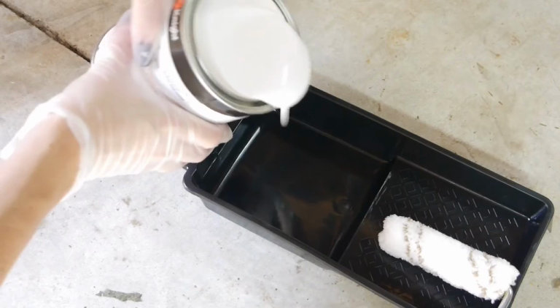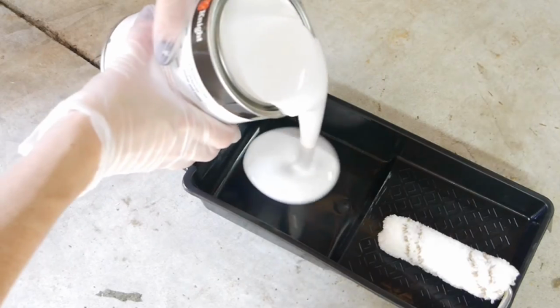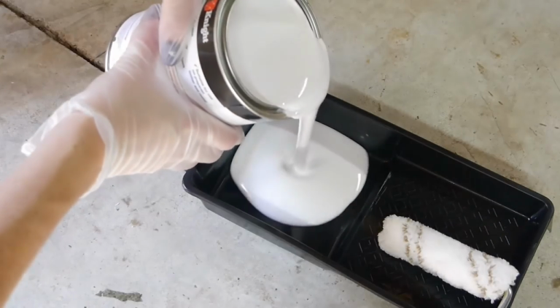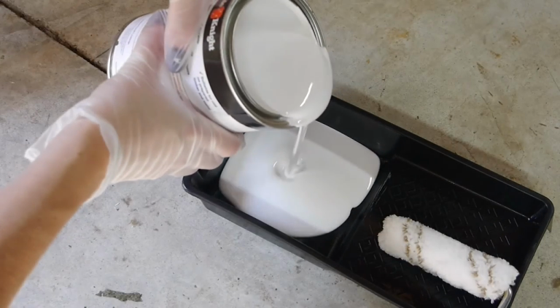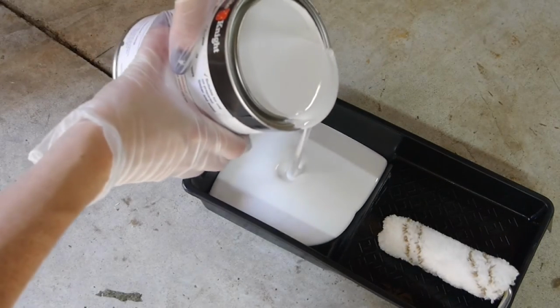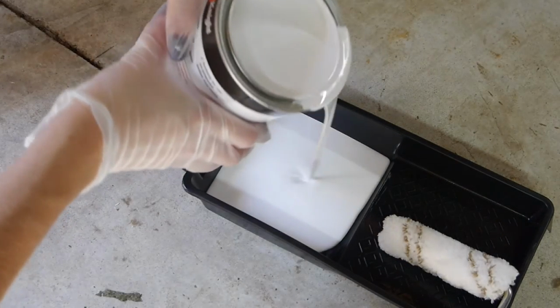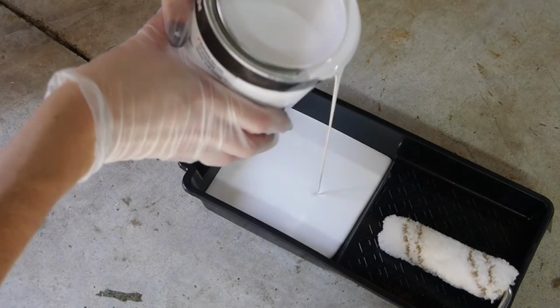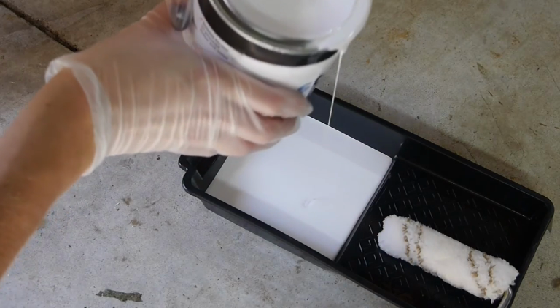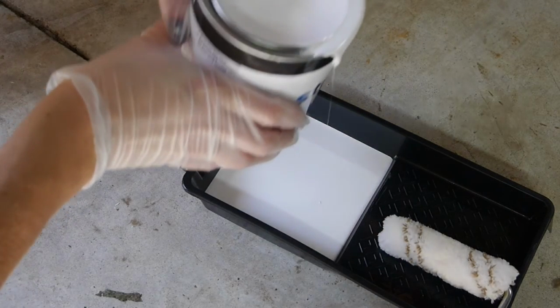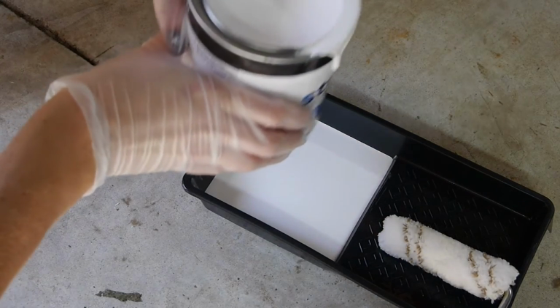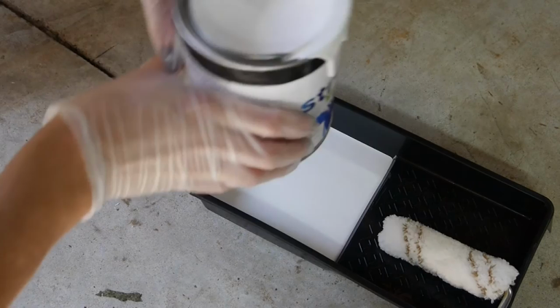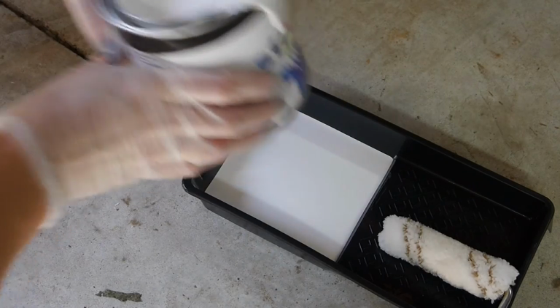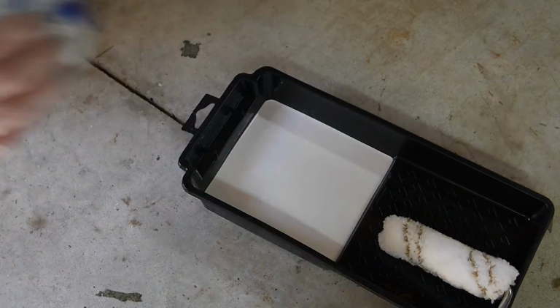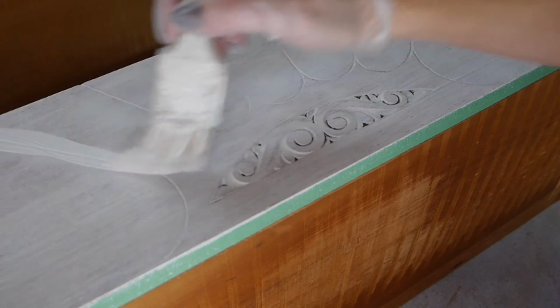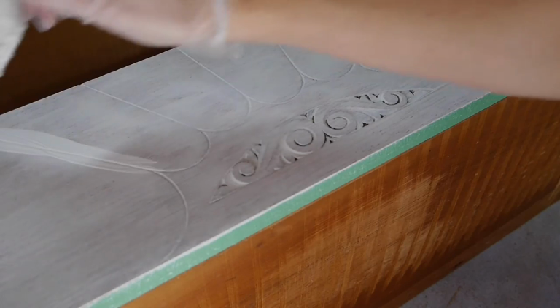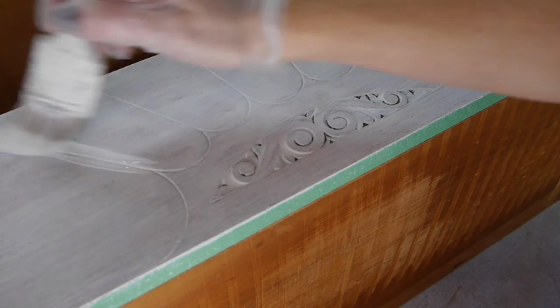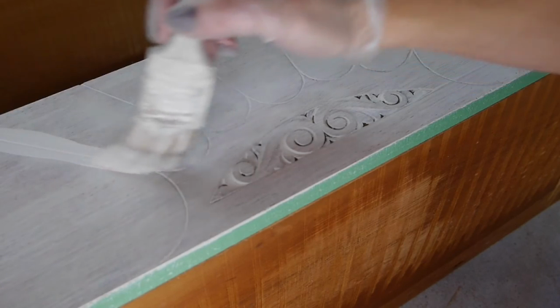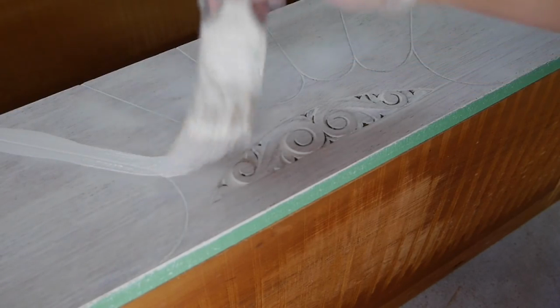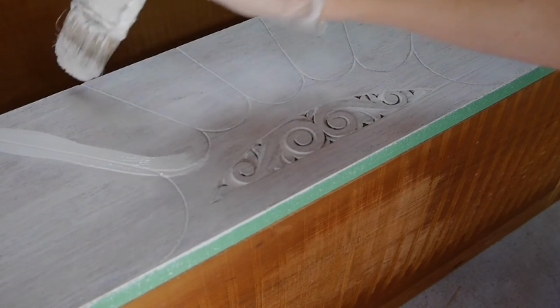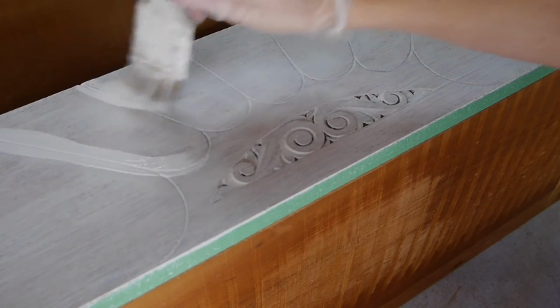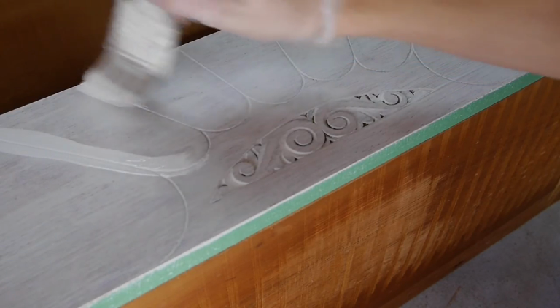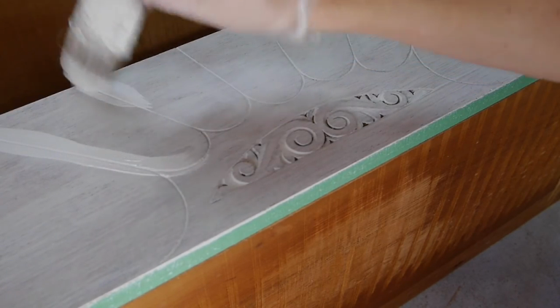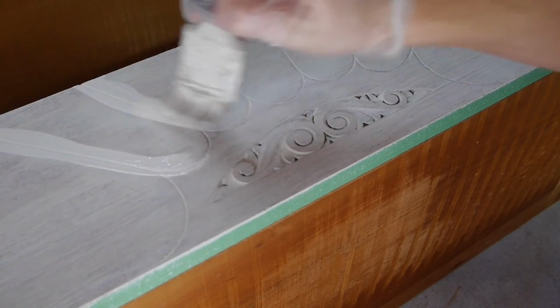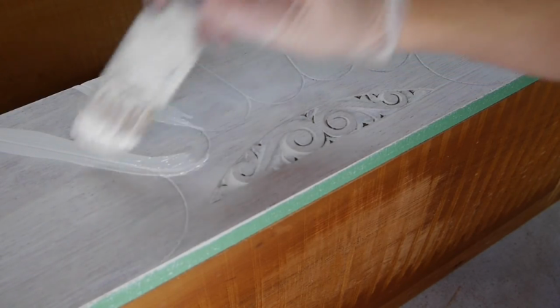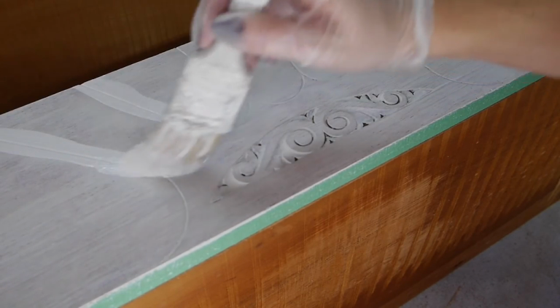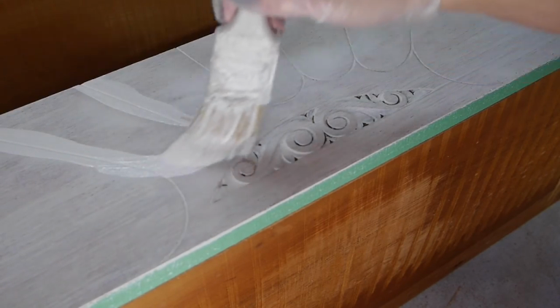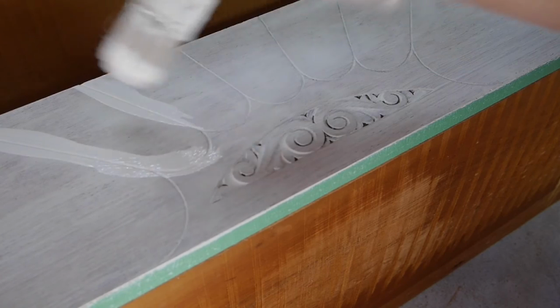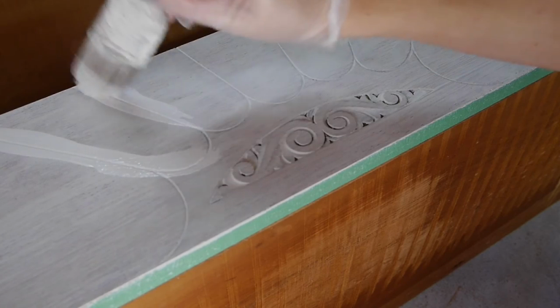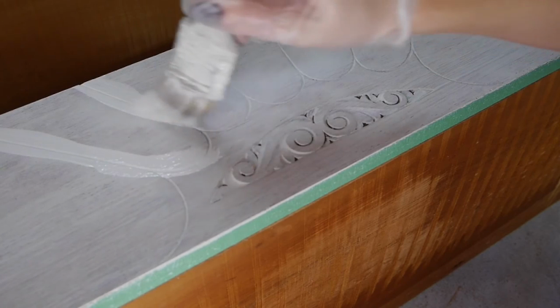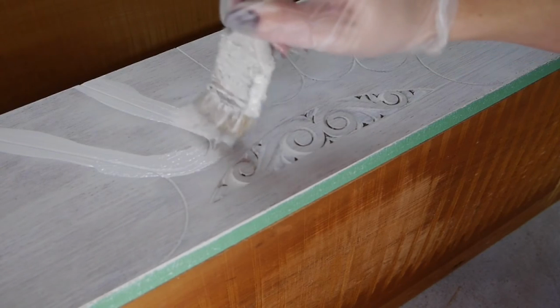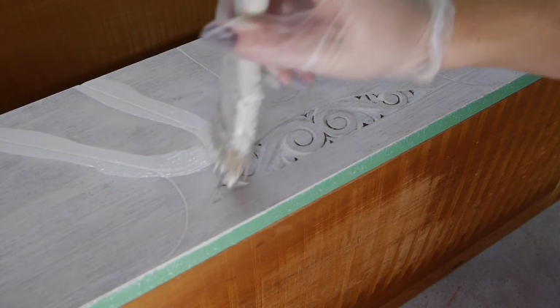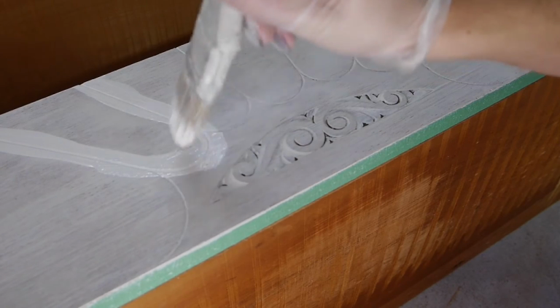I'm using a semi-gloss enamel in white, and I'm starting by going over any detailed or carved areas with a trim brush before using a roller for smooth and even coverage.